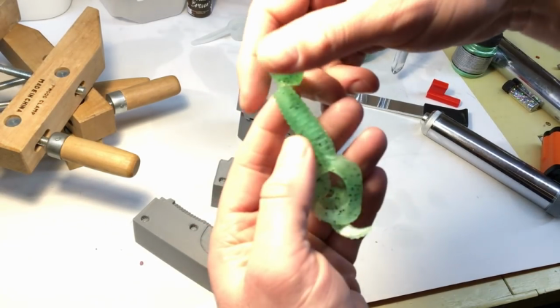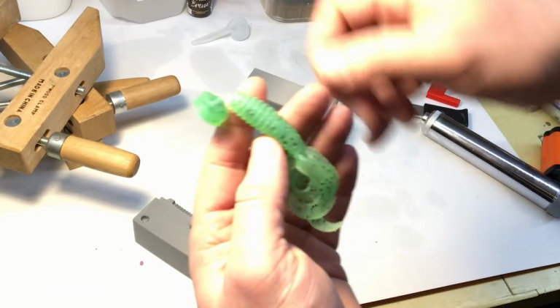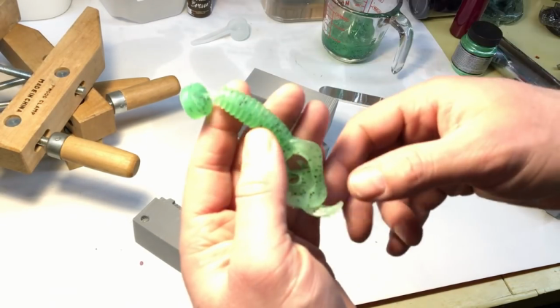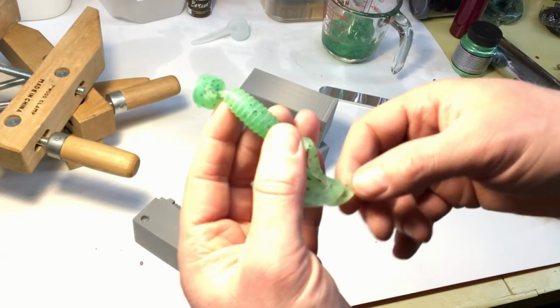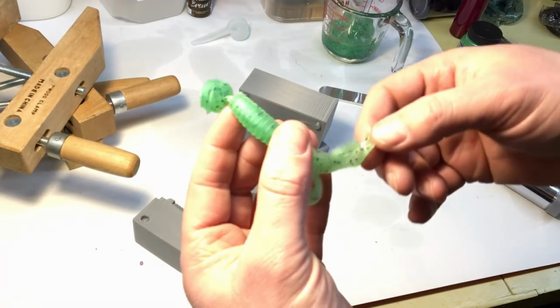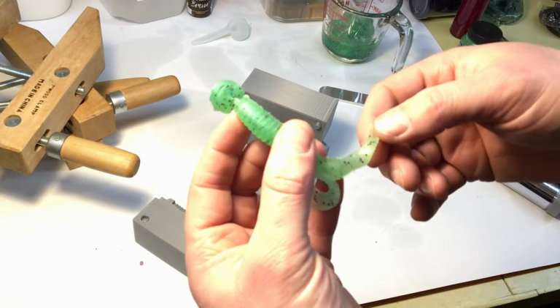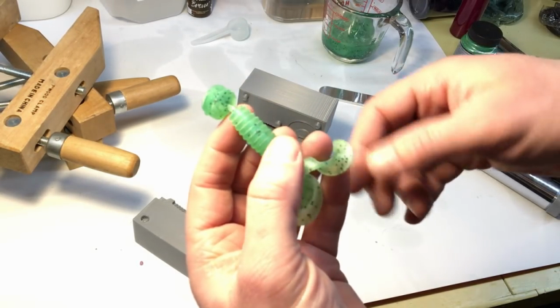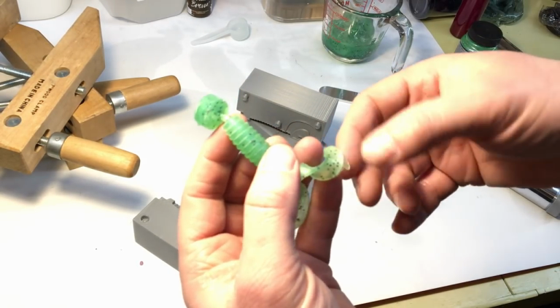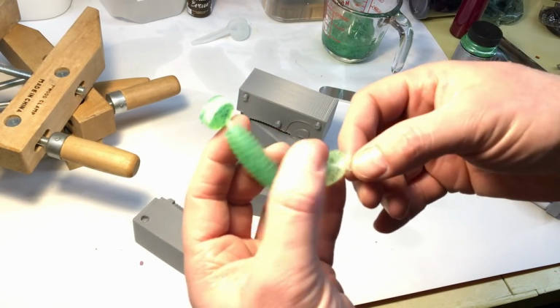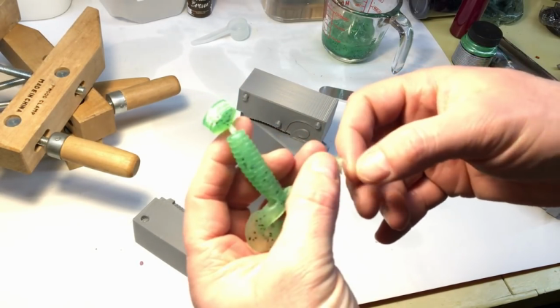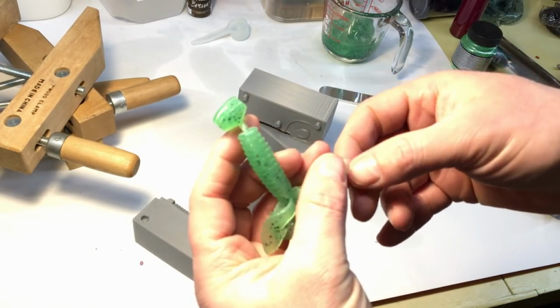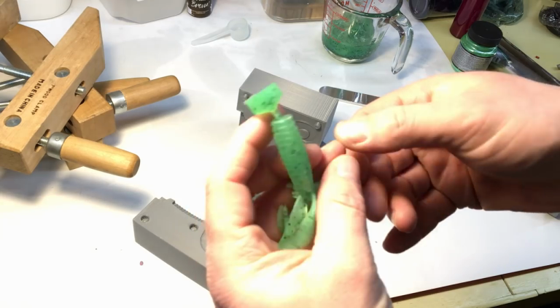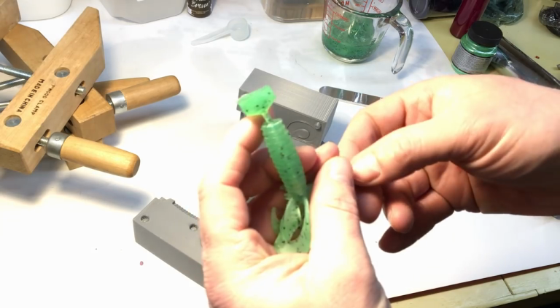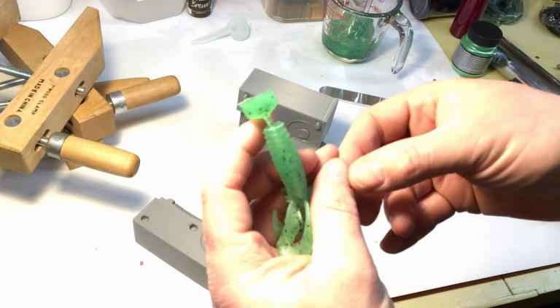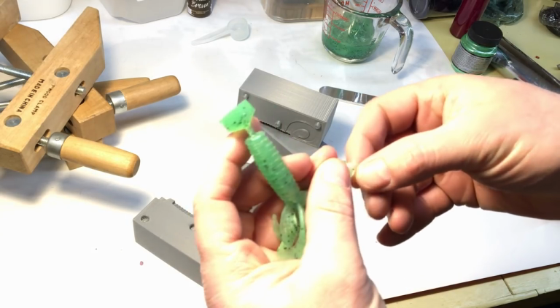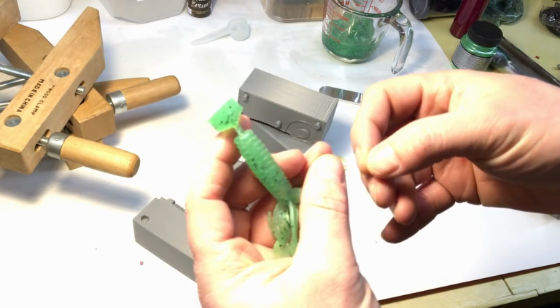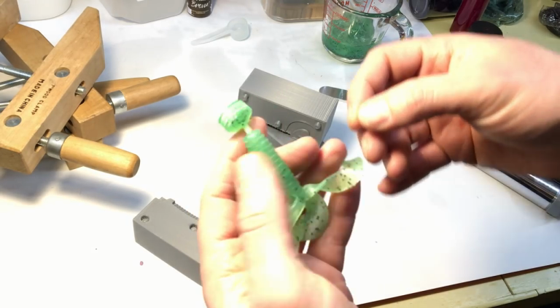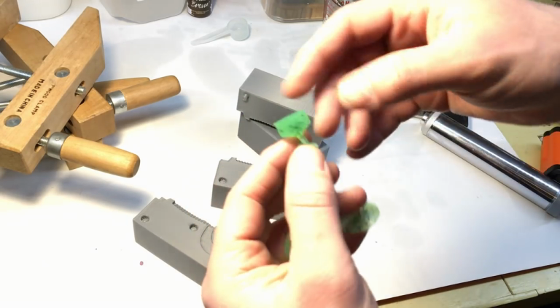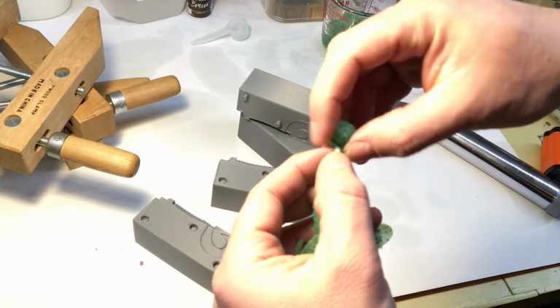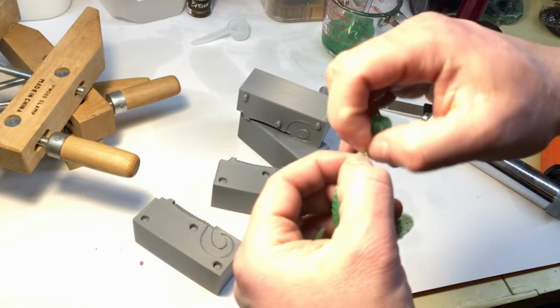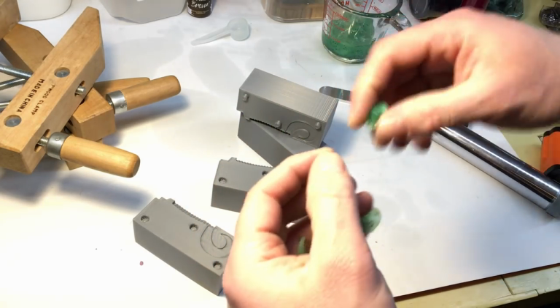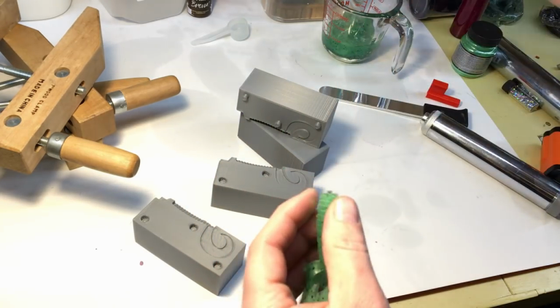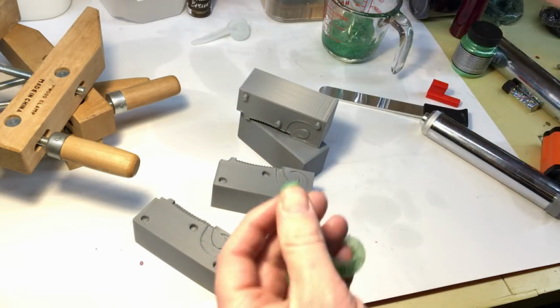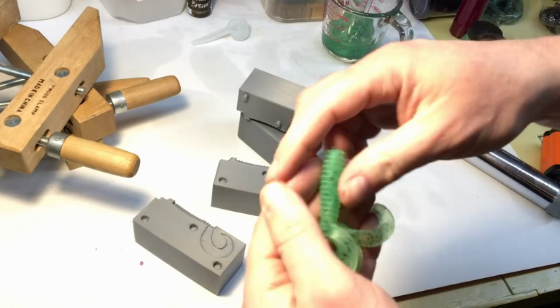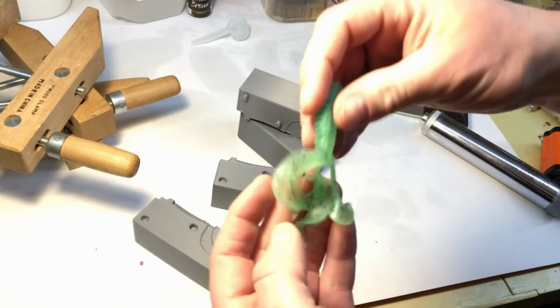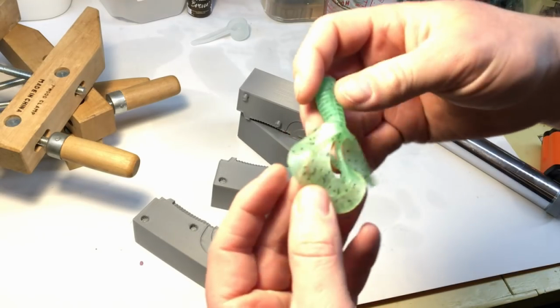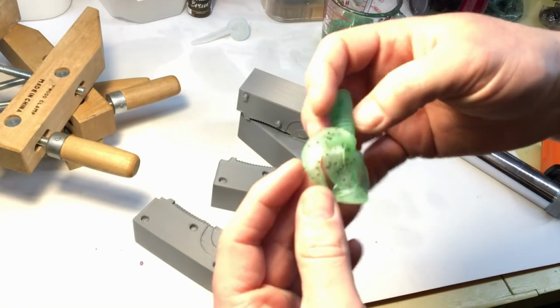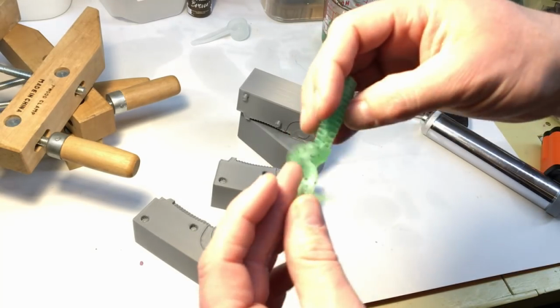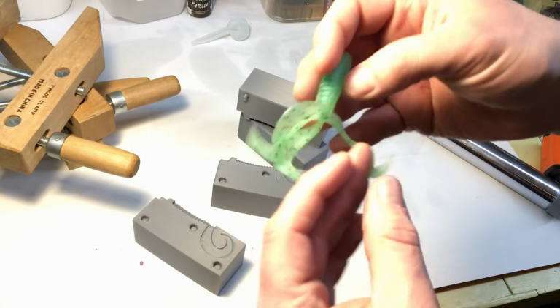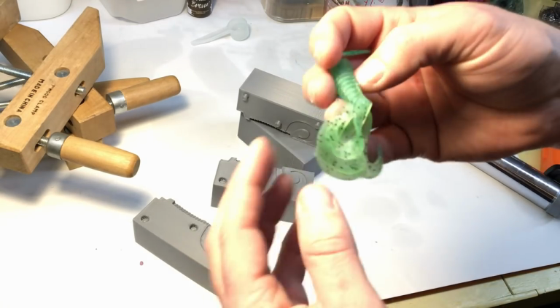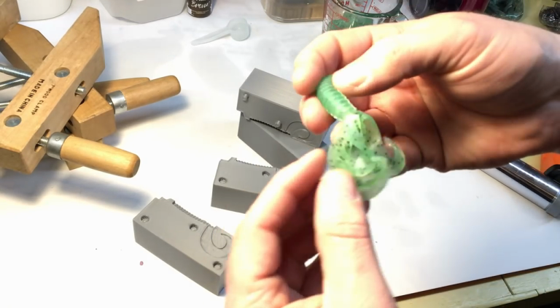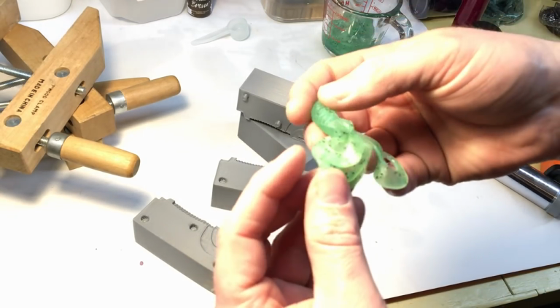Round two came out just as good, if not better. Still a little bit of flashing, but wow — these are fun.